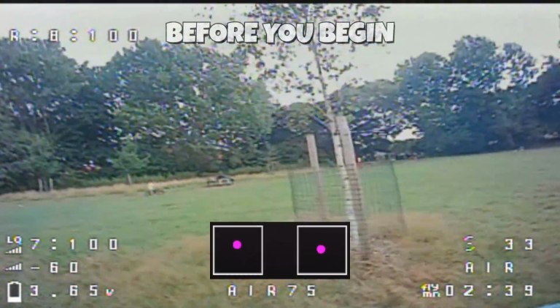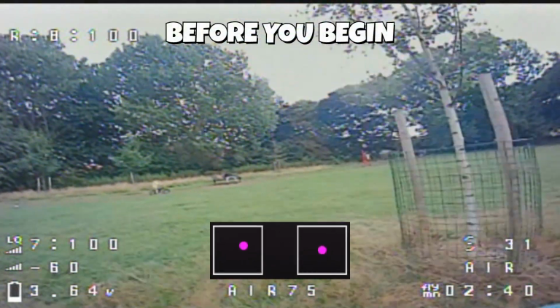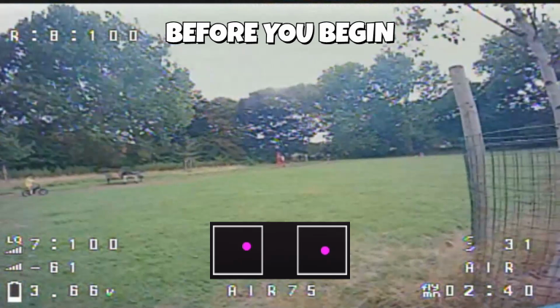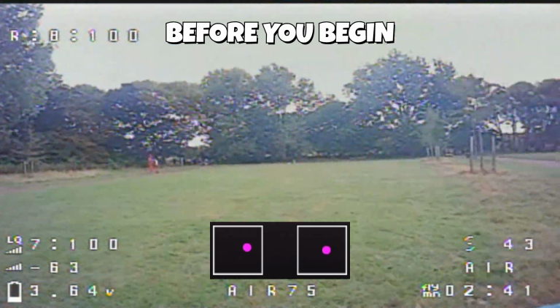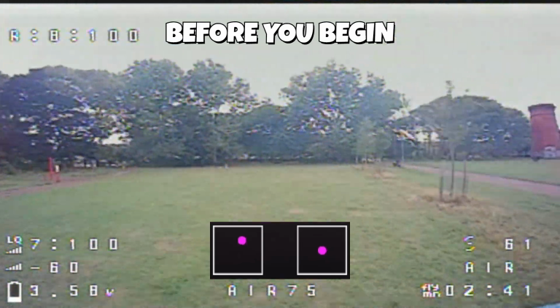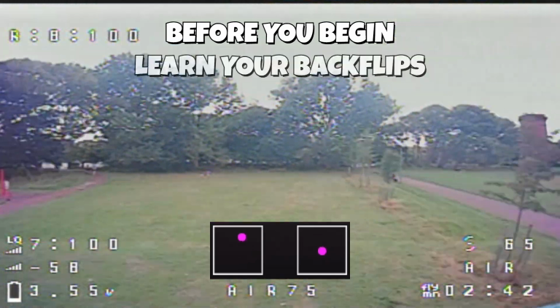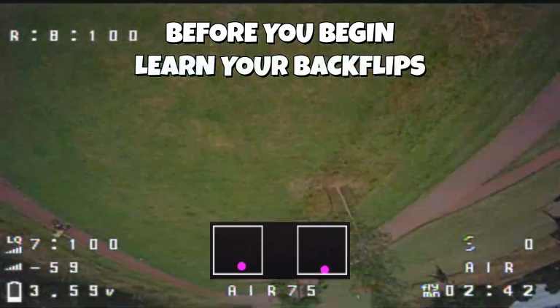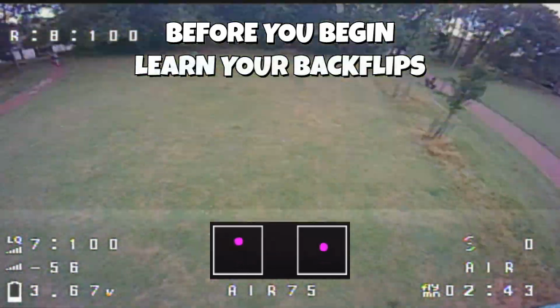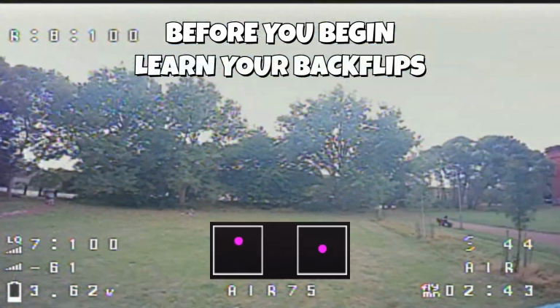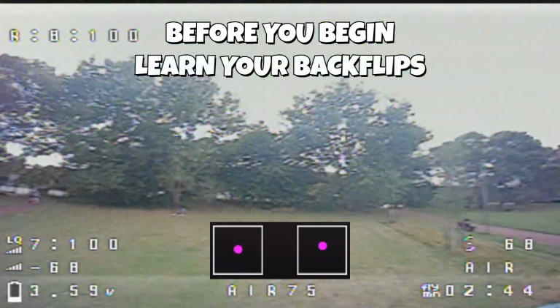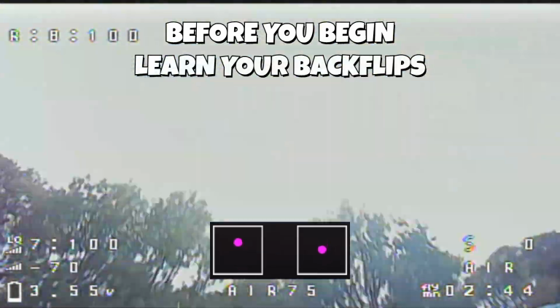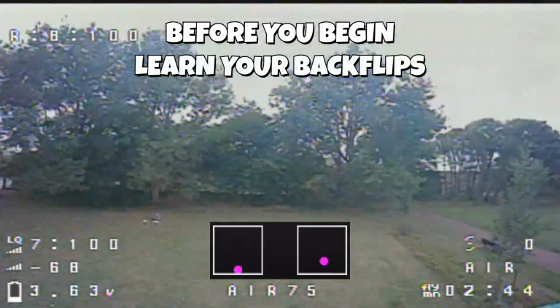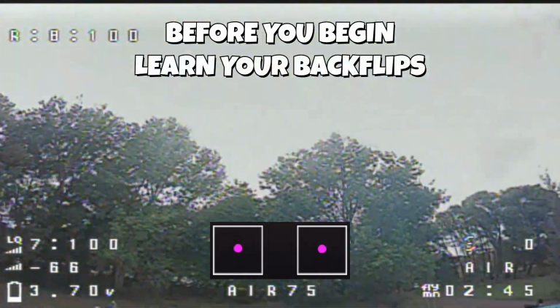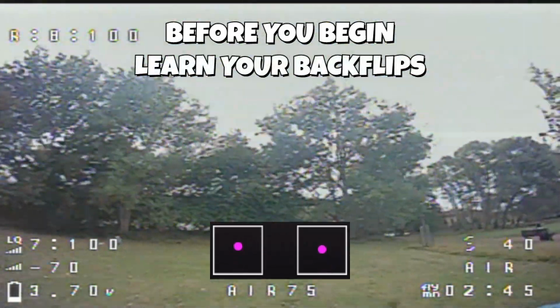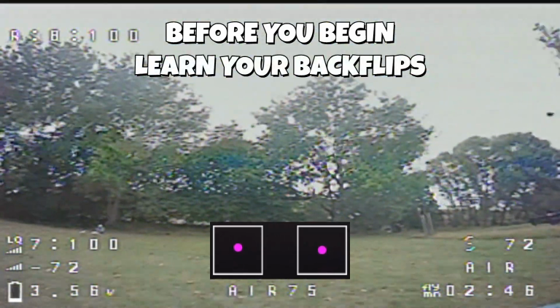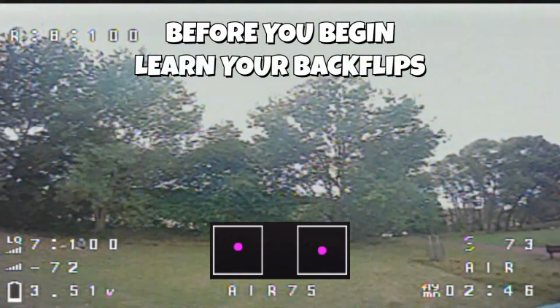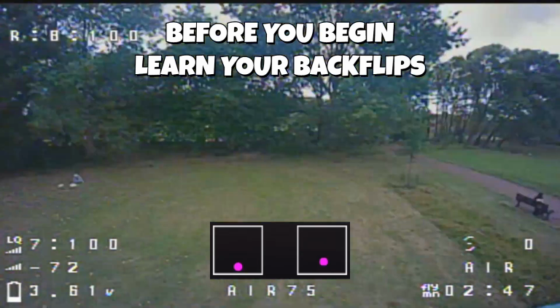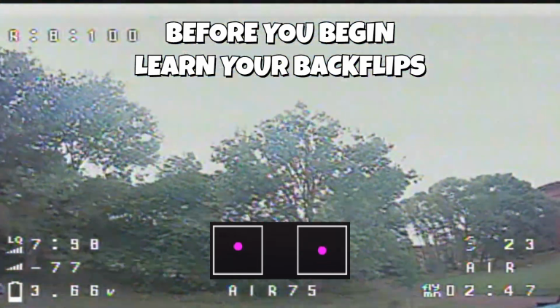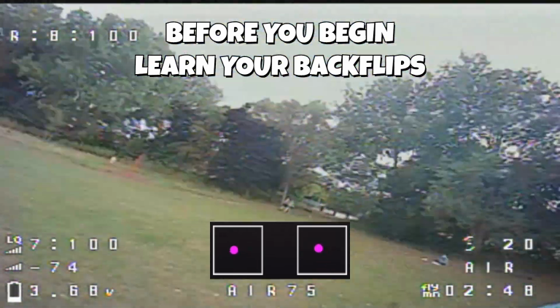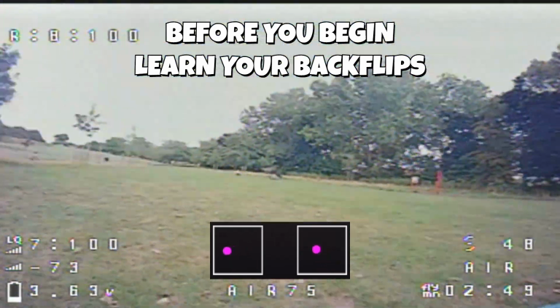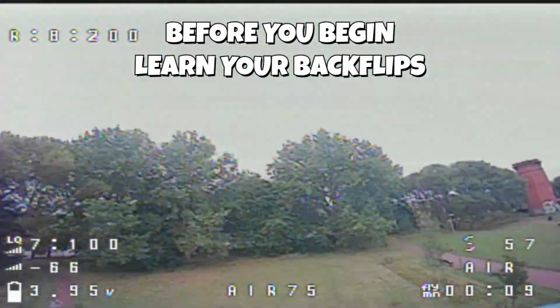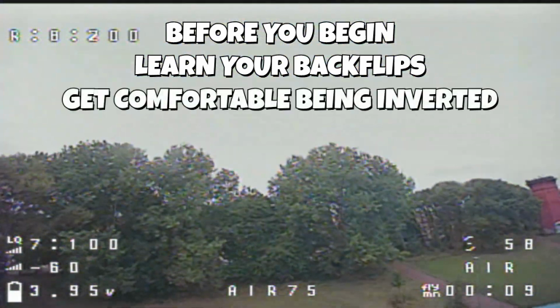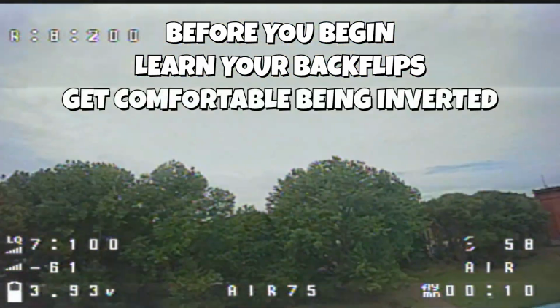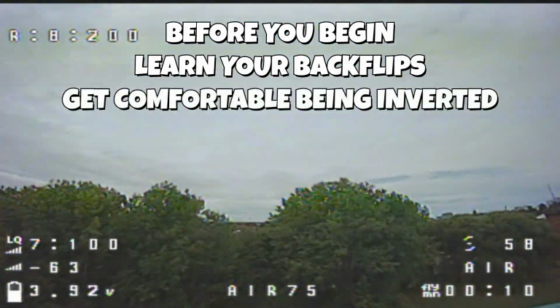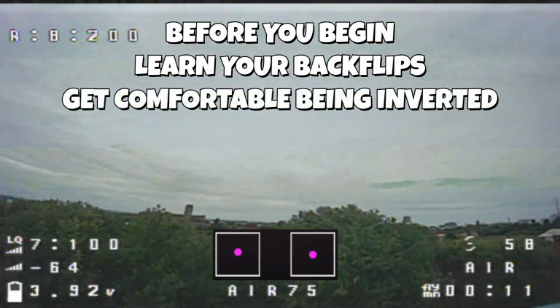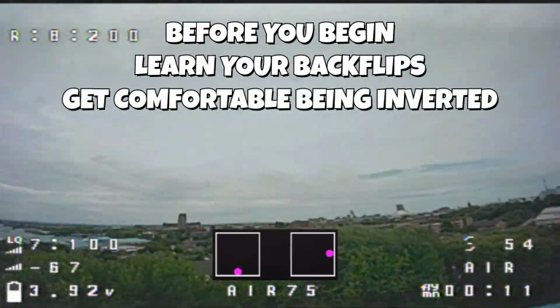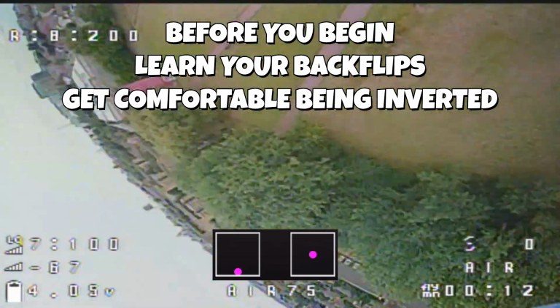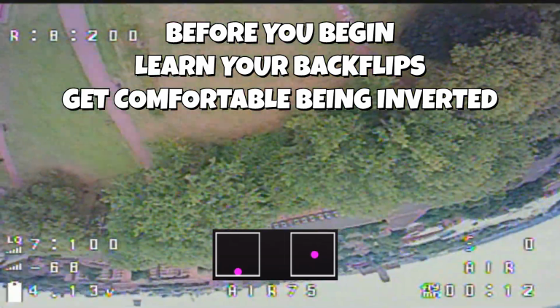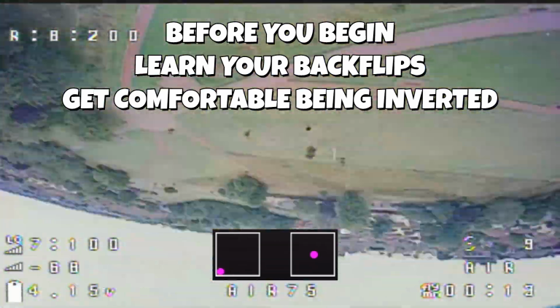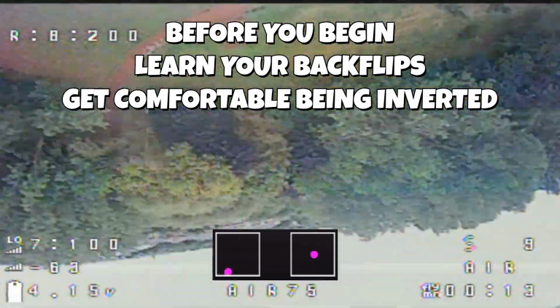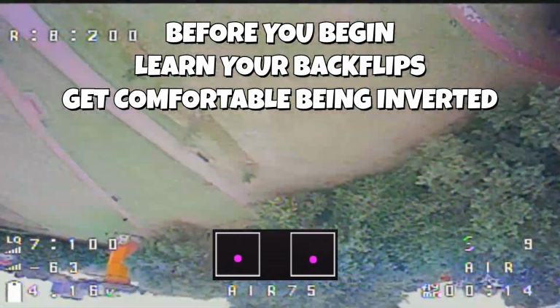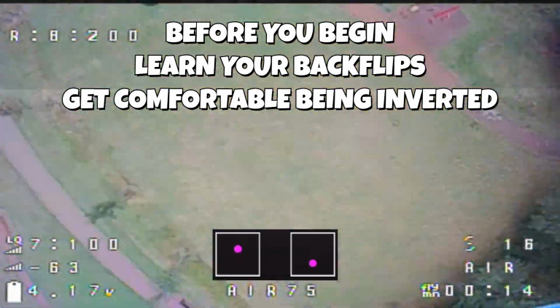Before taking on the power loop, you should be comfortable doing backflips. That's because in its simplest form, a power loop is just a backflip with throttle control added. Also, get used to seeing your drone upside down — it's a huge part of FPV freestyle.